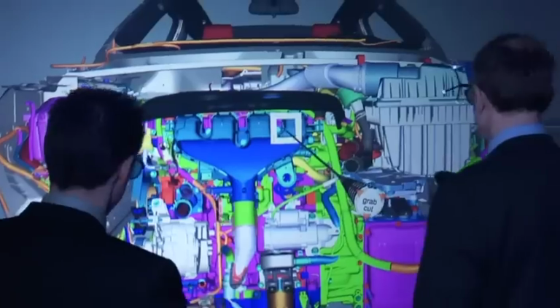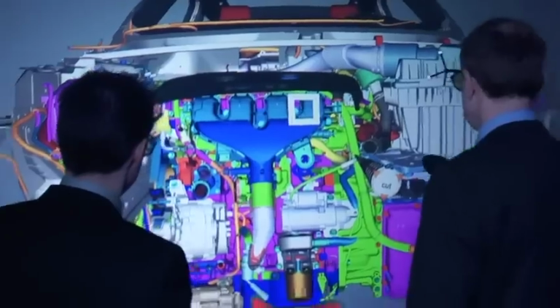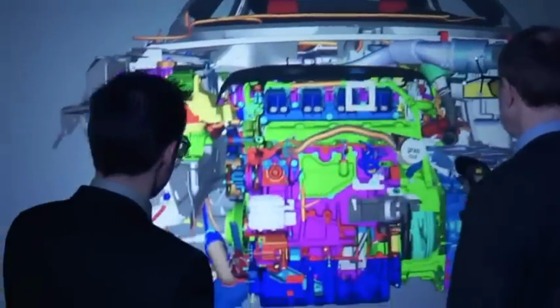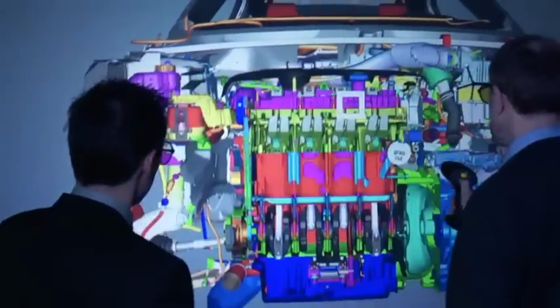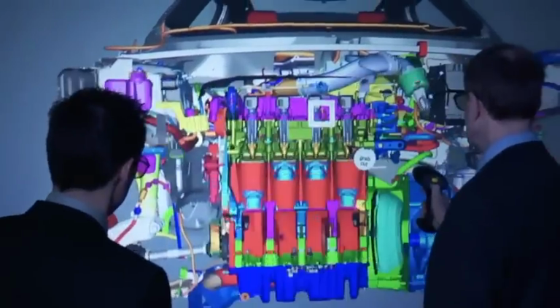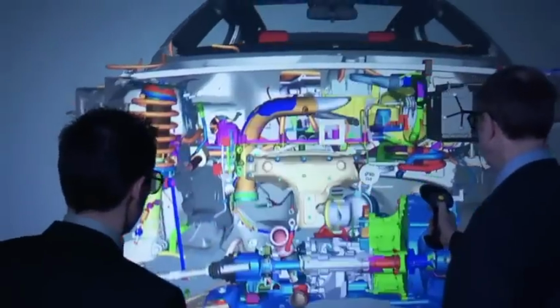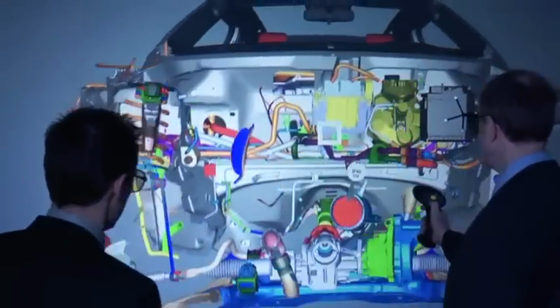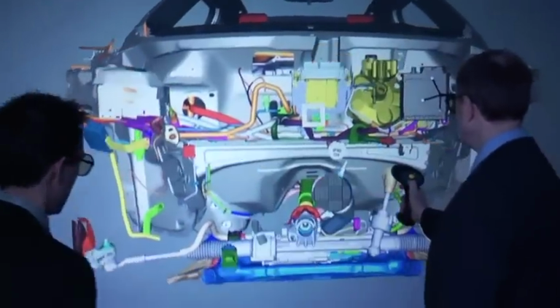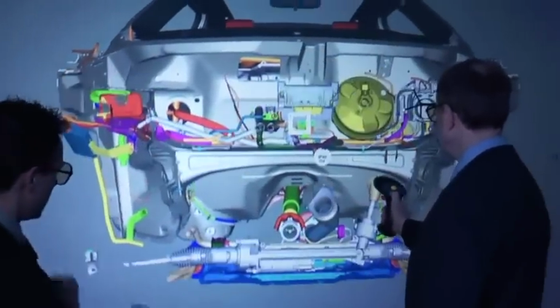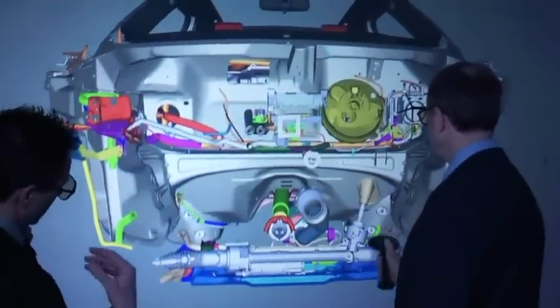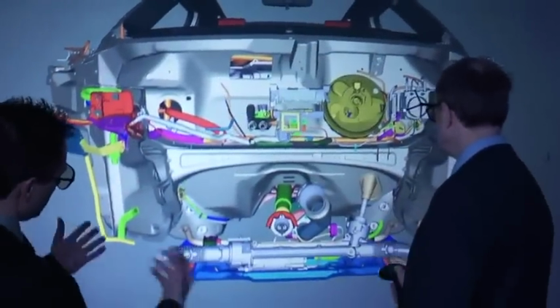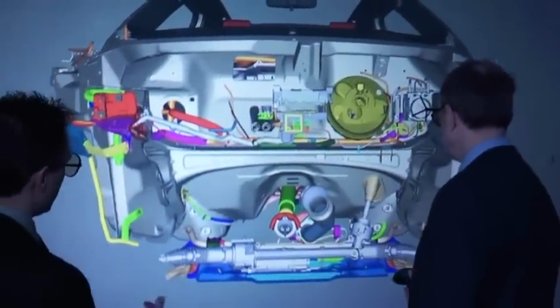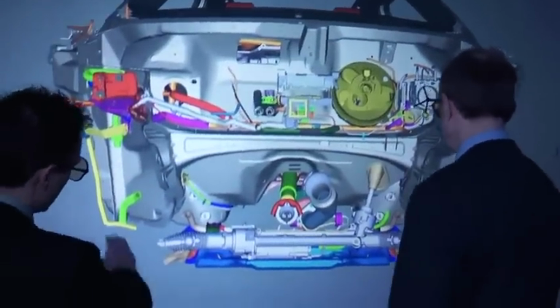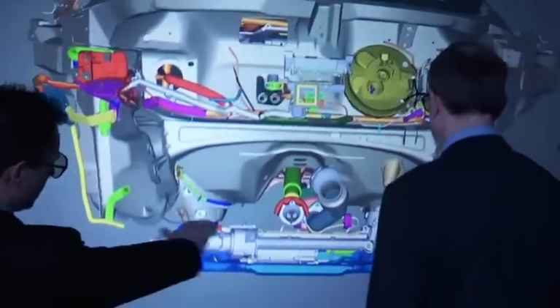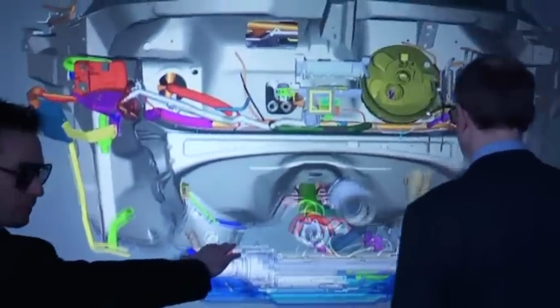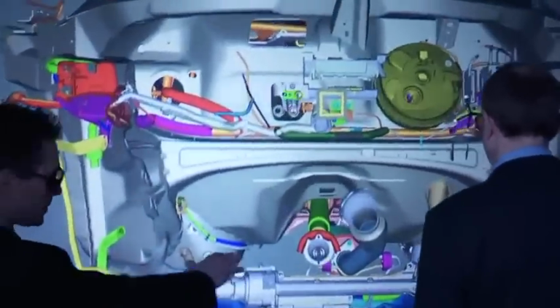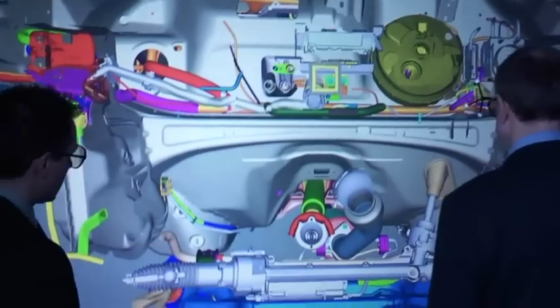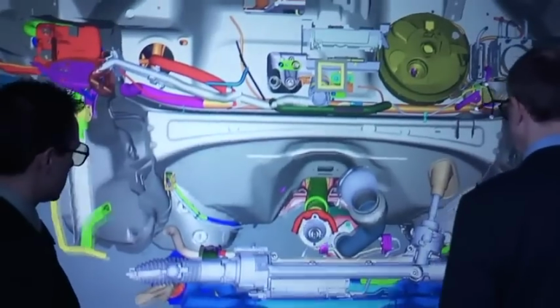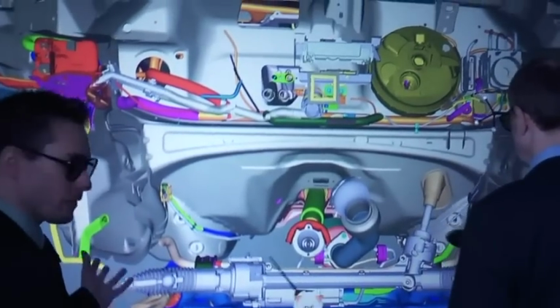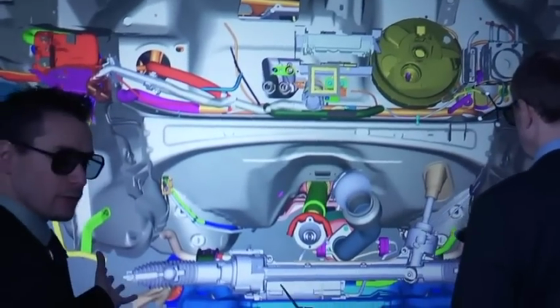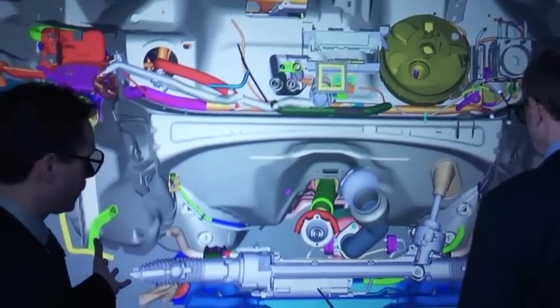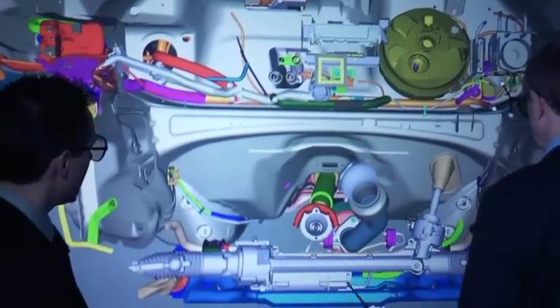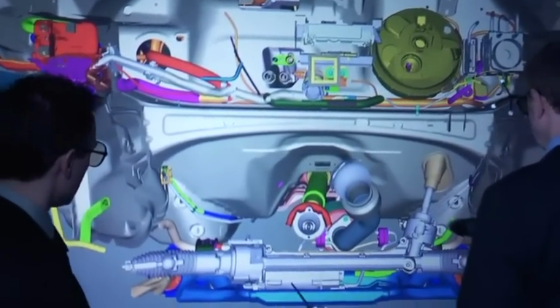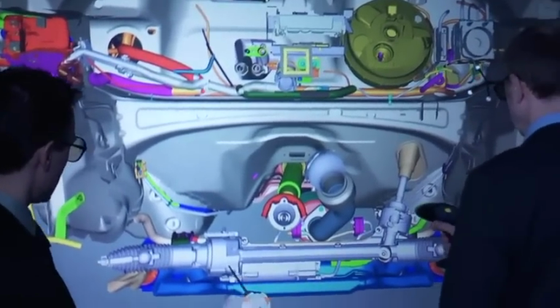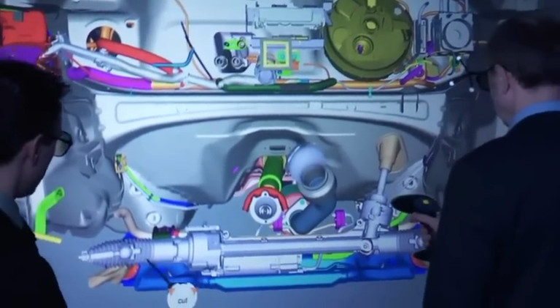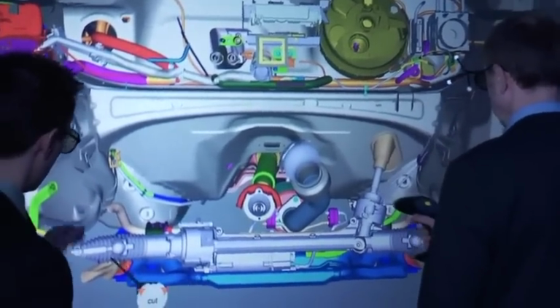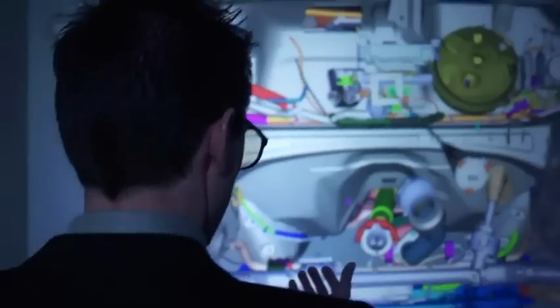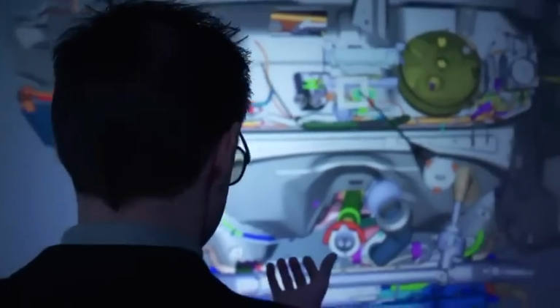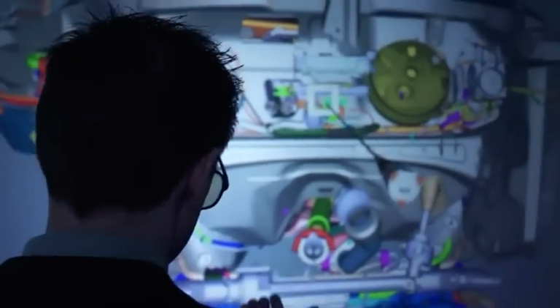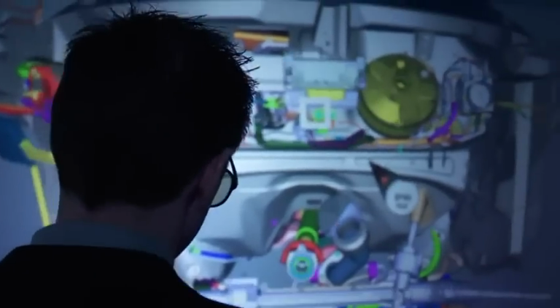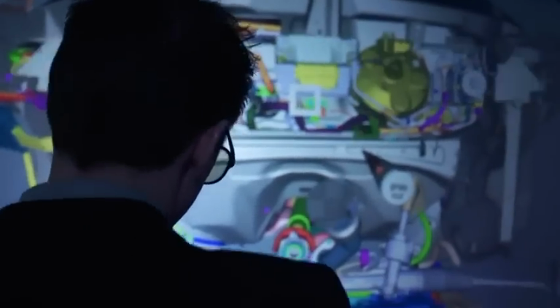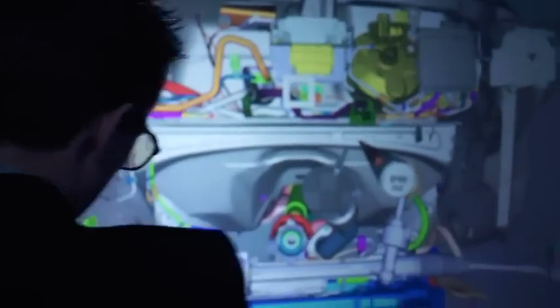If you continue through the engine, go through the engine mounts, through the middle of the engine — now gone through the back of the engine — we're now looking at the electric power assisted steering, which is there for fuel economy and also as an added customer feature.